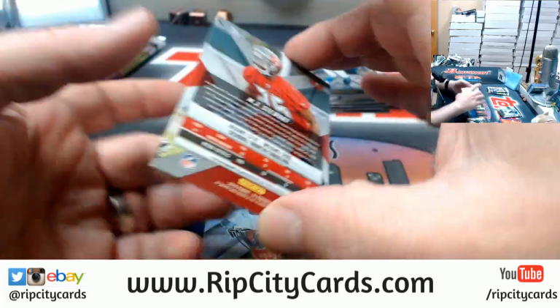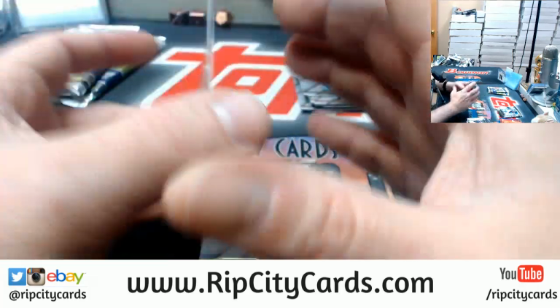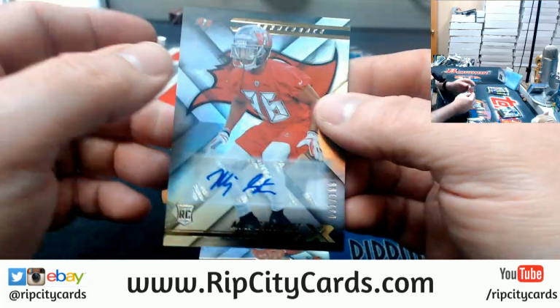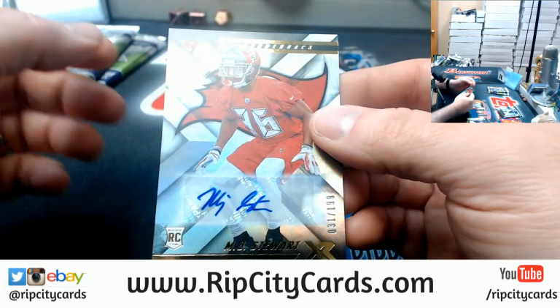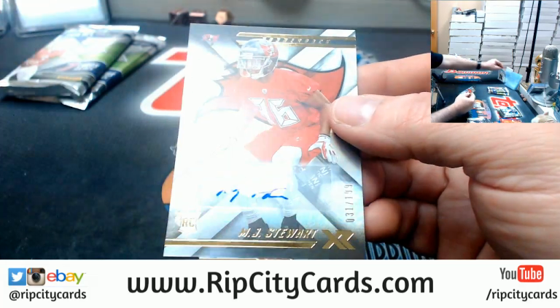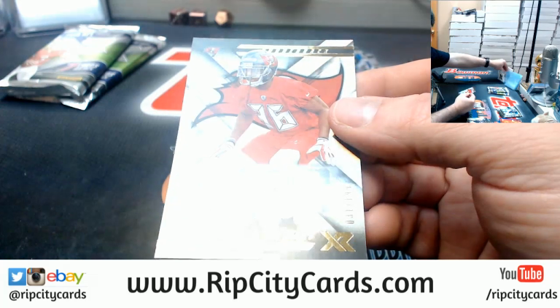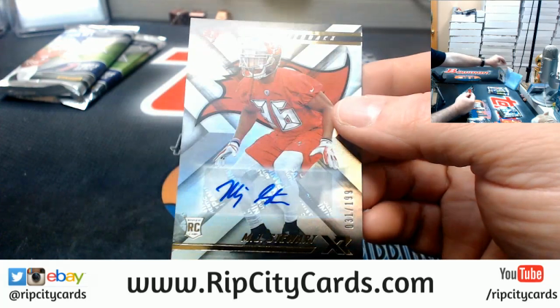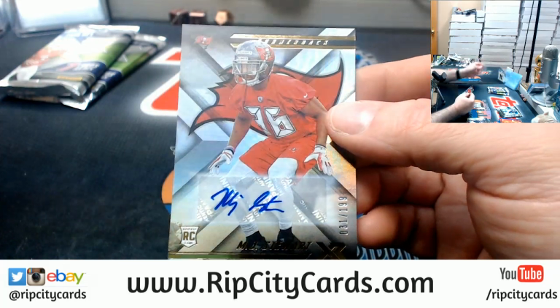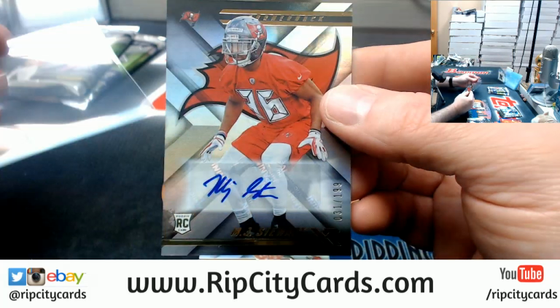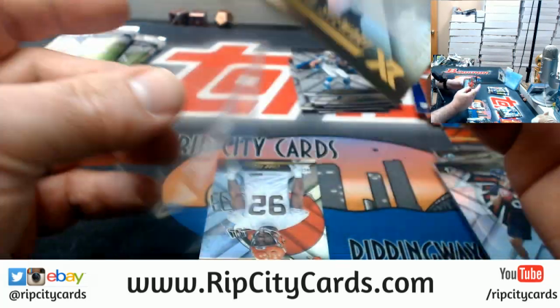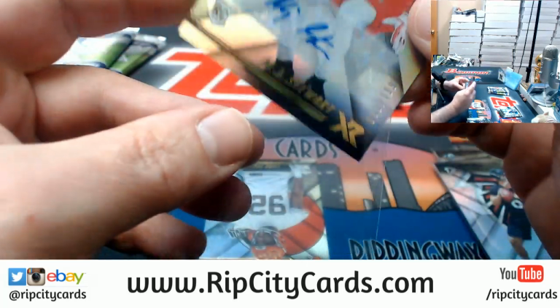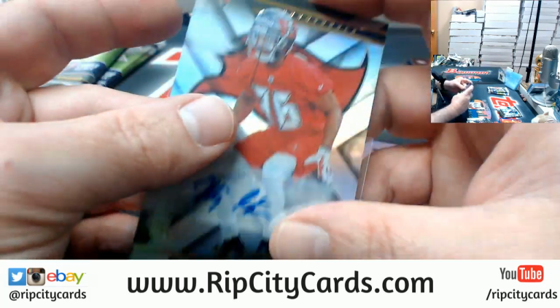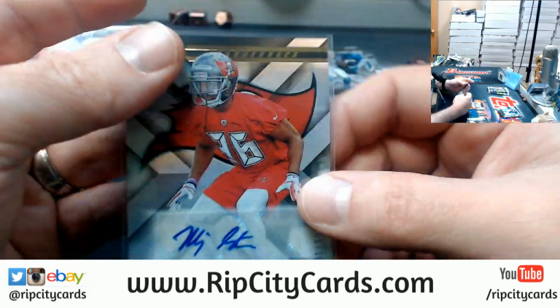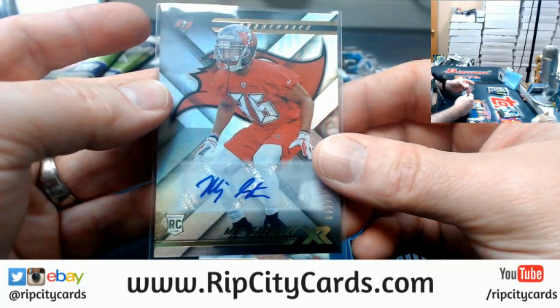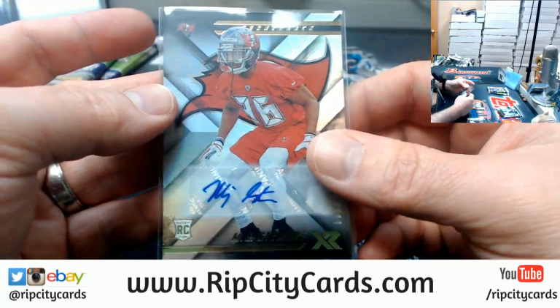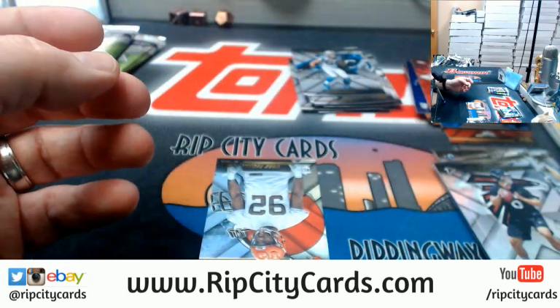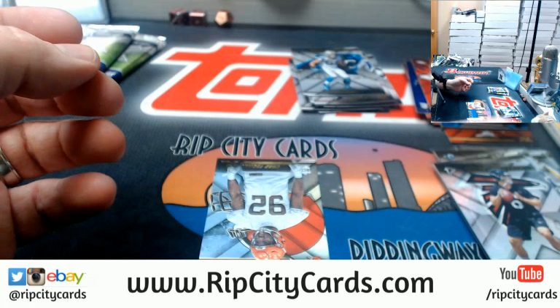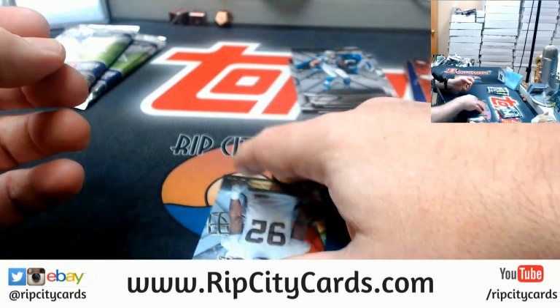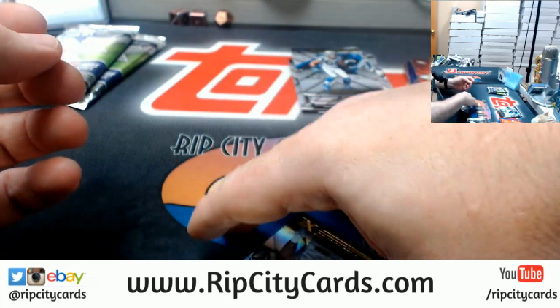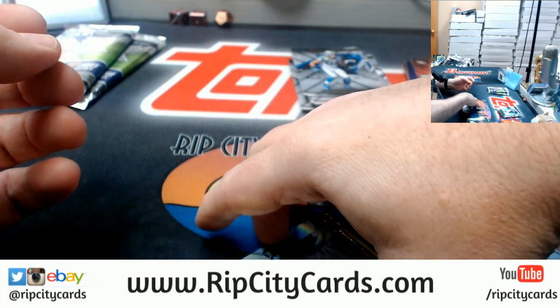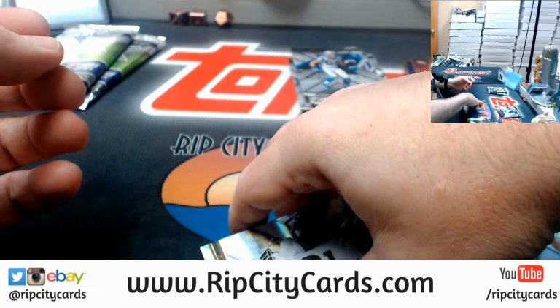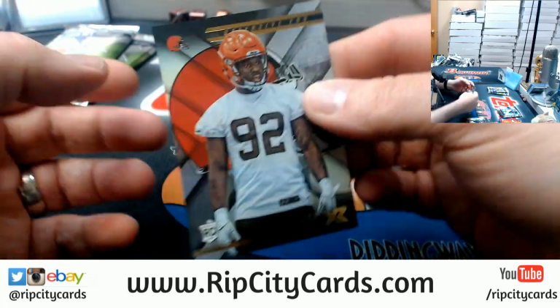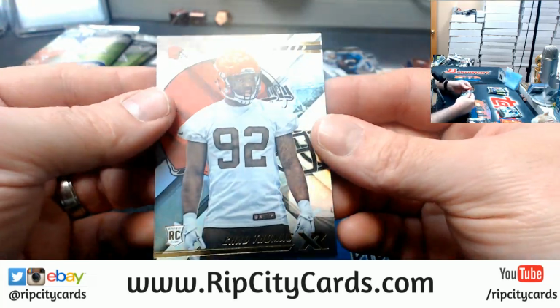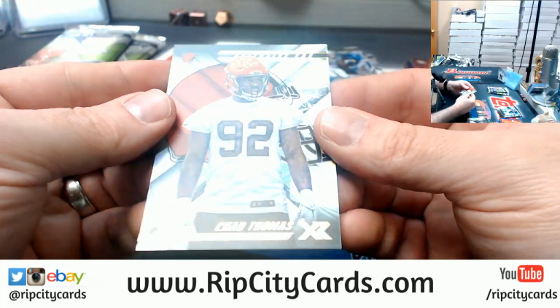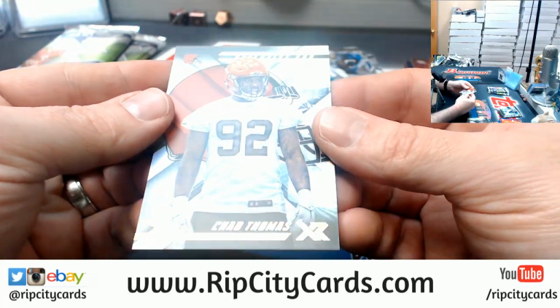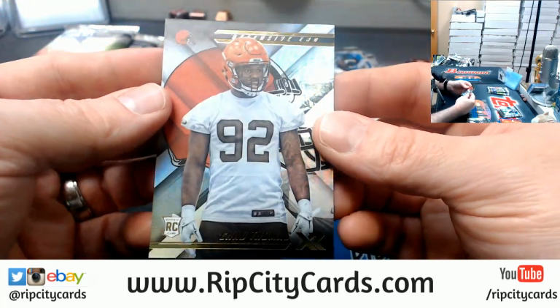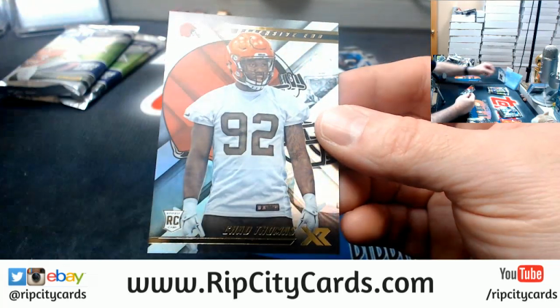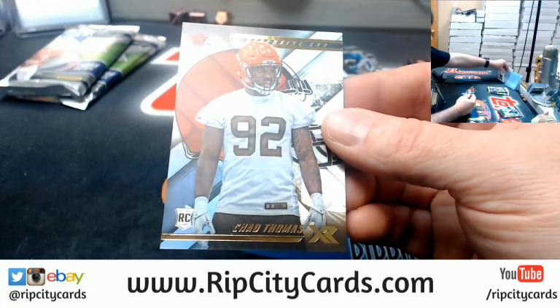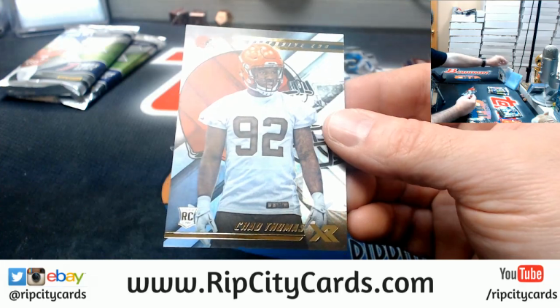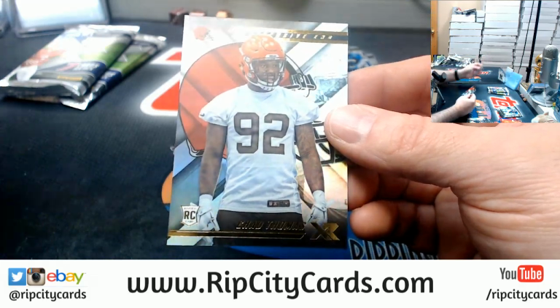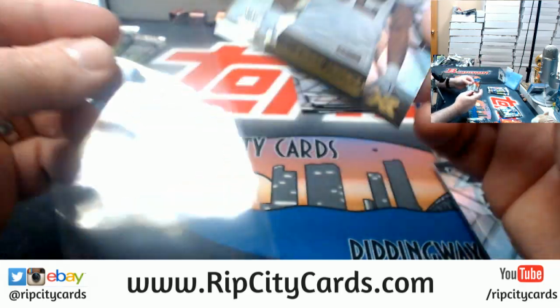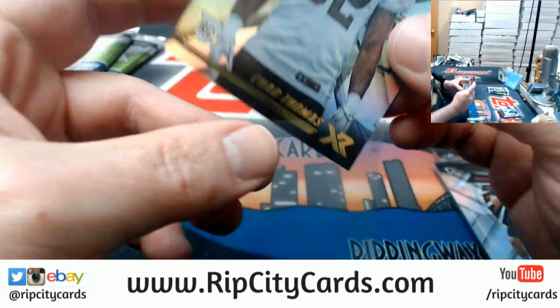And an MJ Stewart autograph for the Bucs to $1.99, and a Chad Thomas rookie for the Browns.